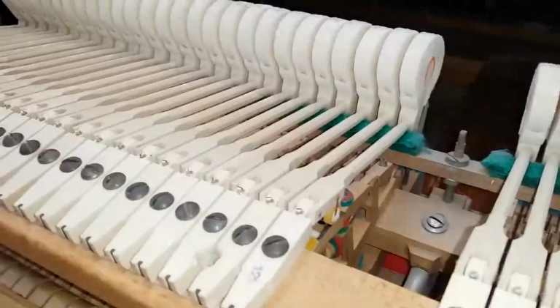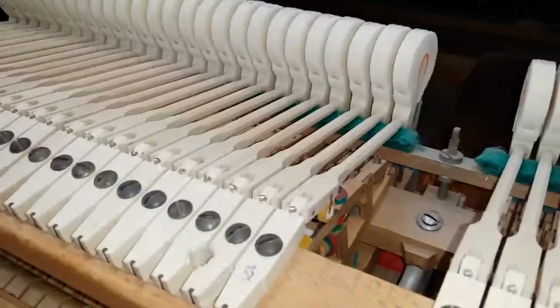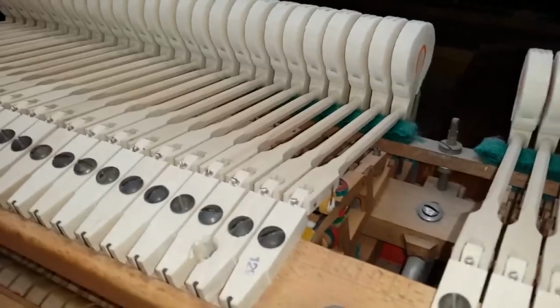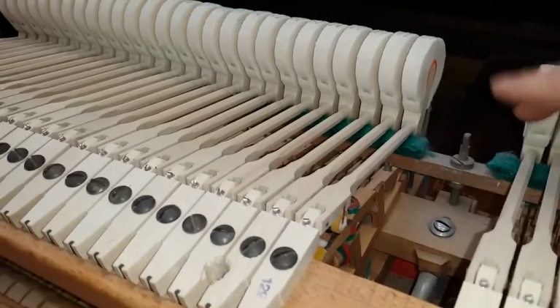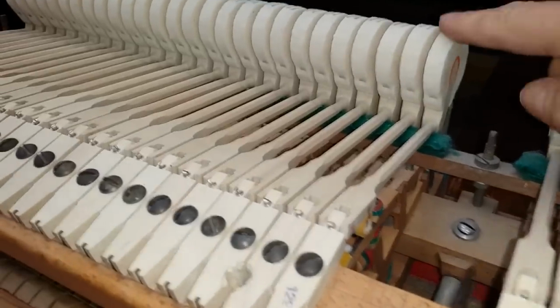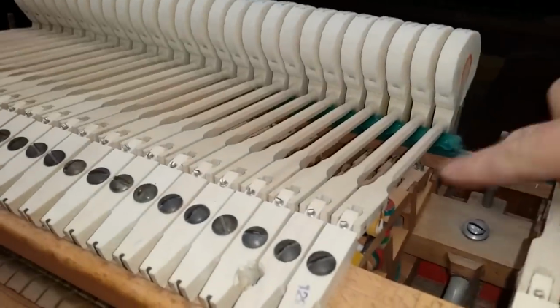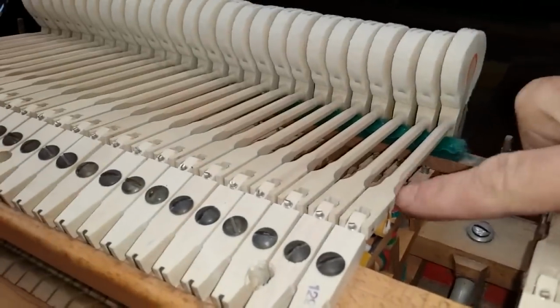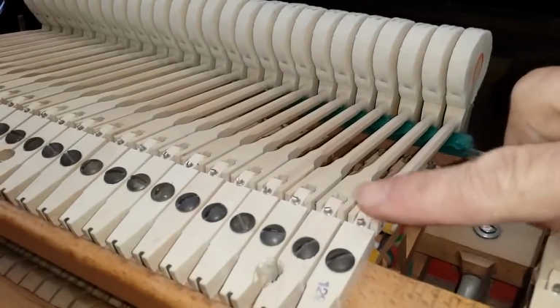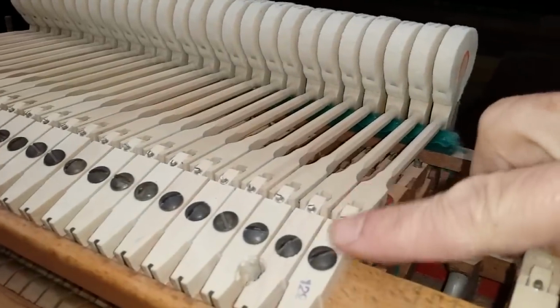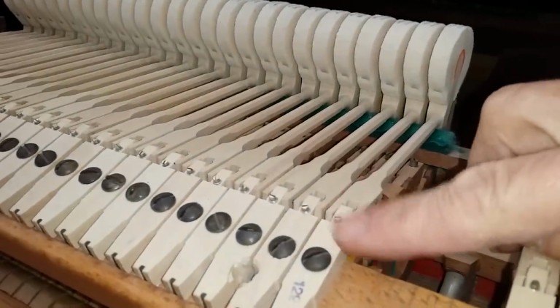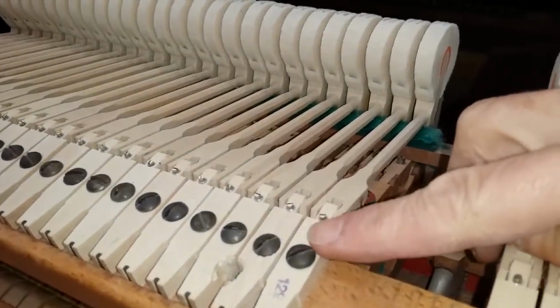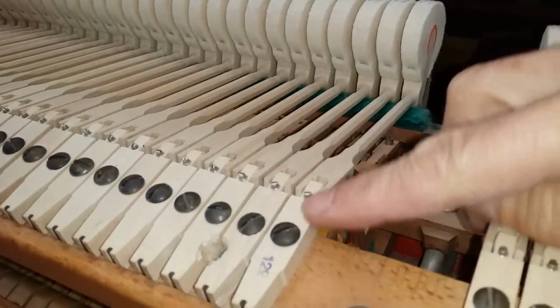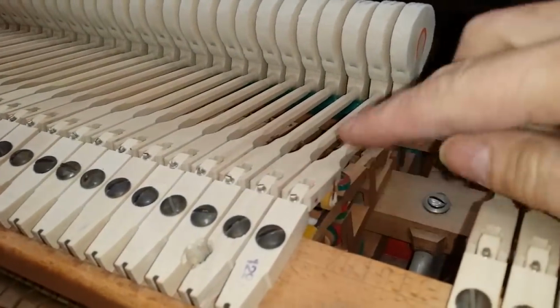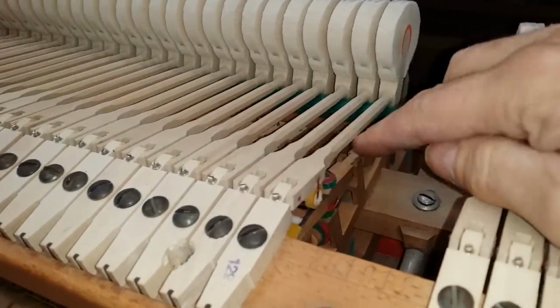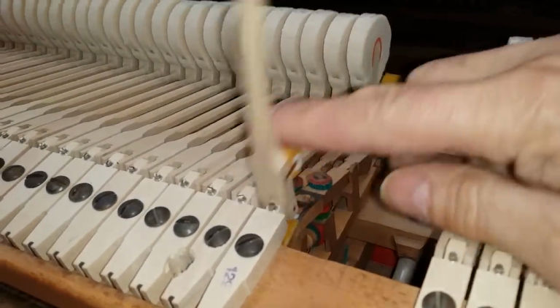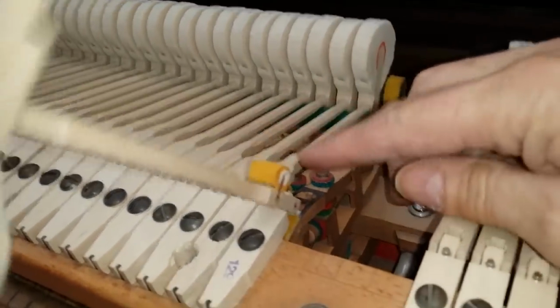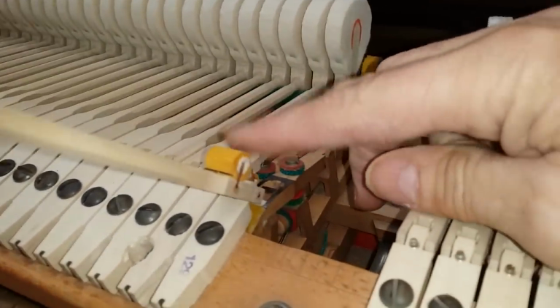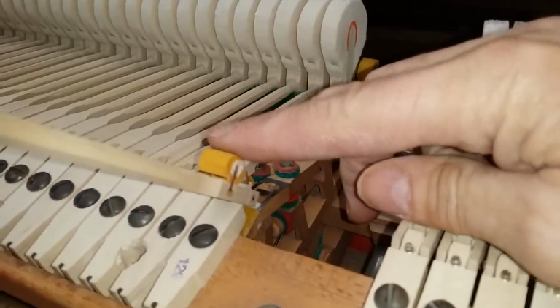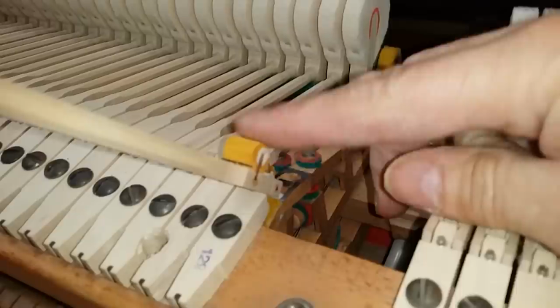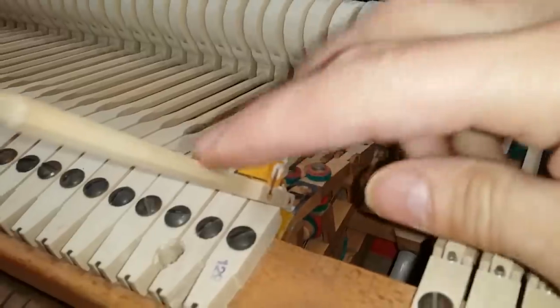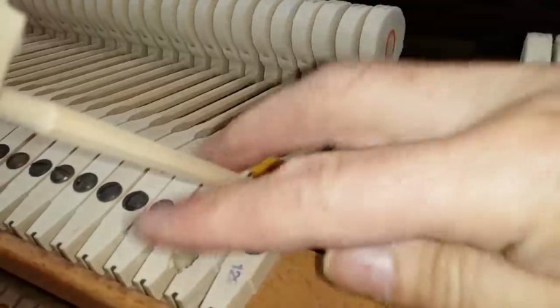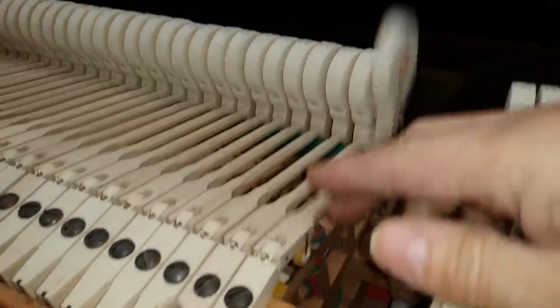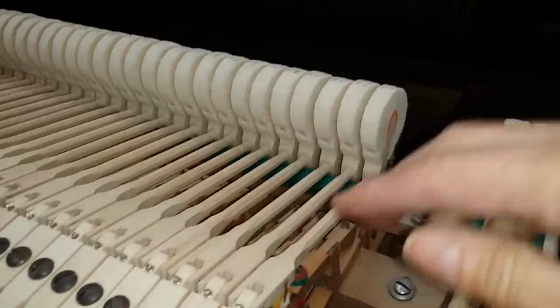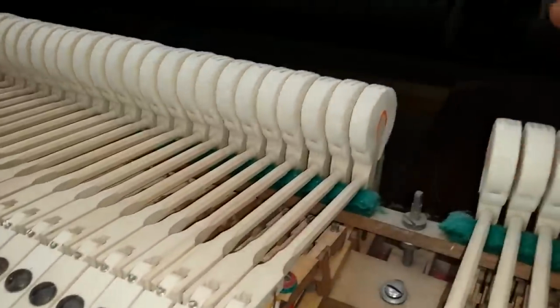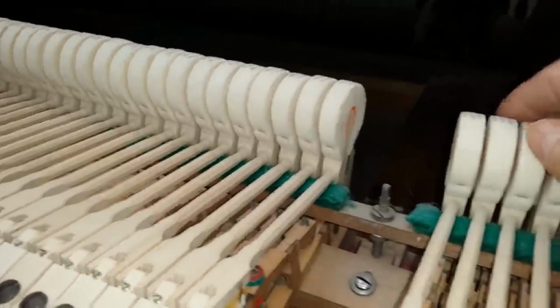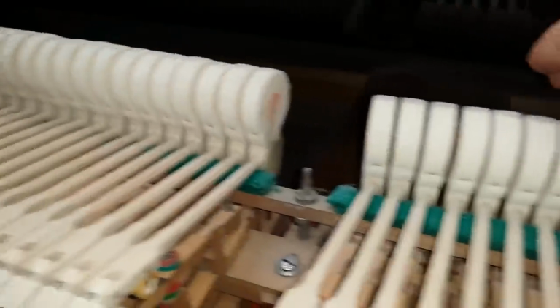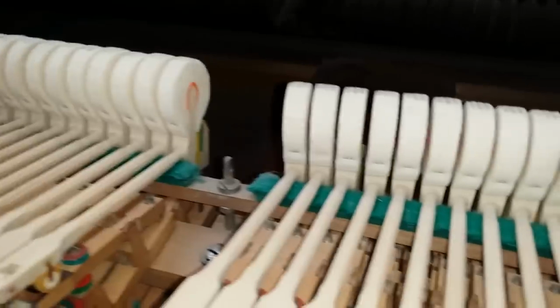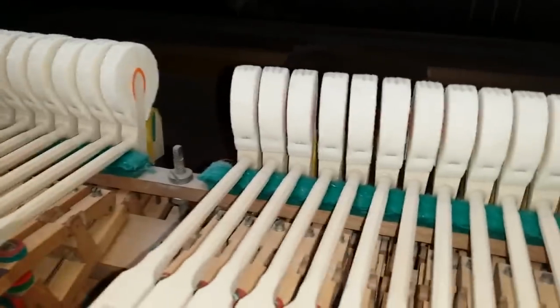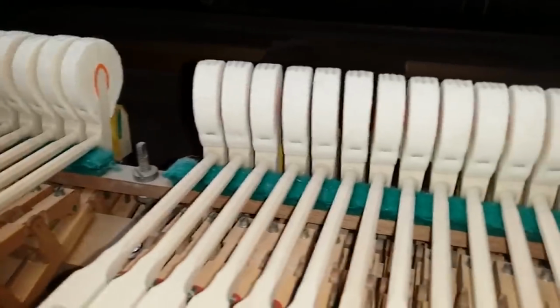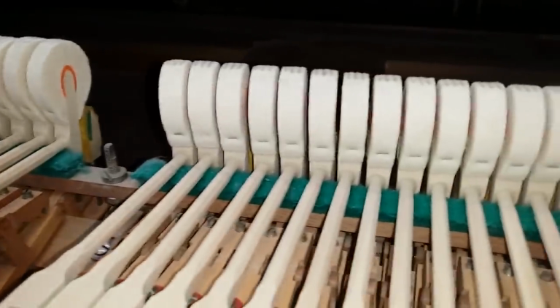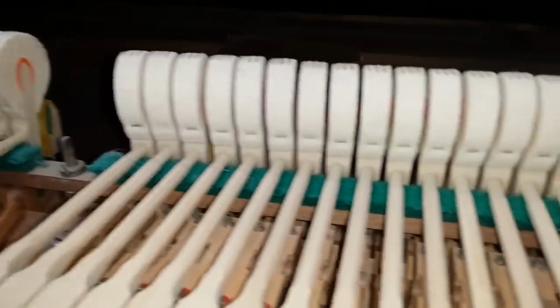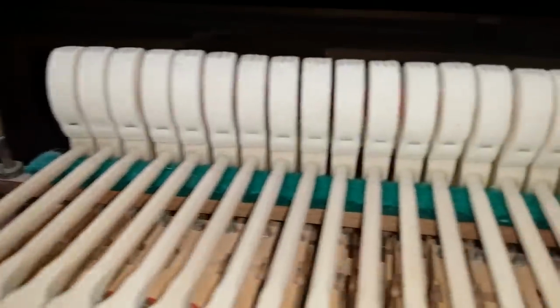On the restoration, the hammers, shanks, rollers, and hinges have been replaced. There's the roller underneath, and it's a good replacement. These are high quality hammers. The piano has been used a reasonable amount since the restoration was done.